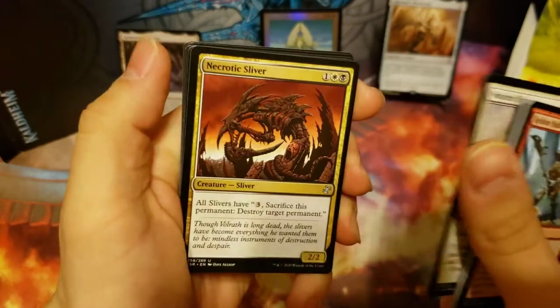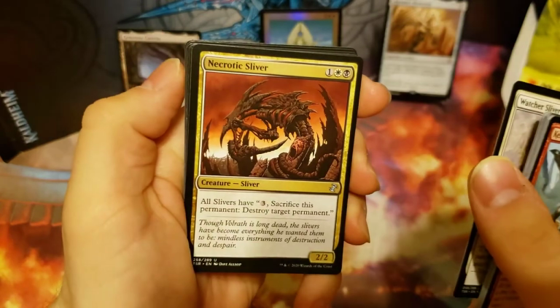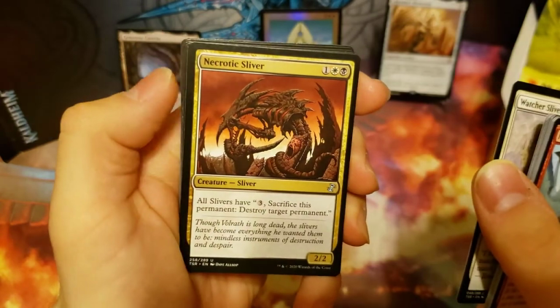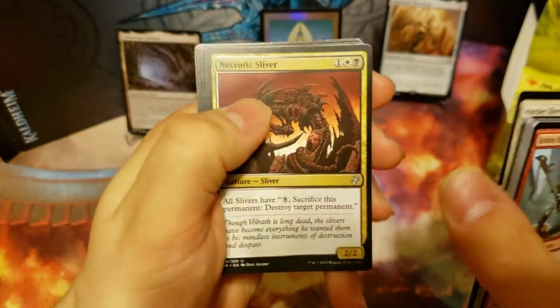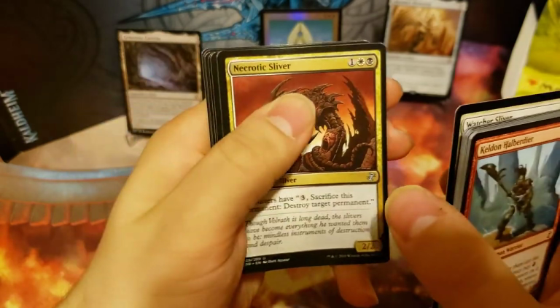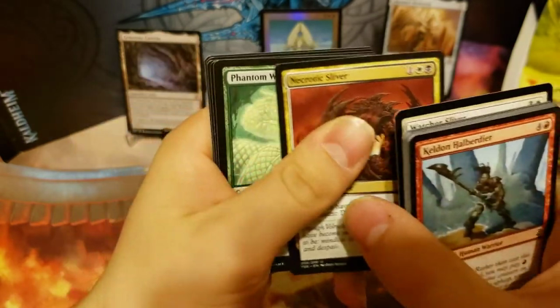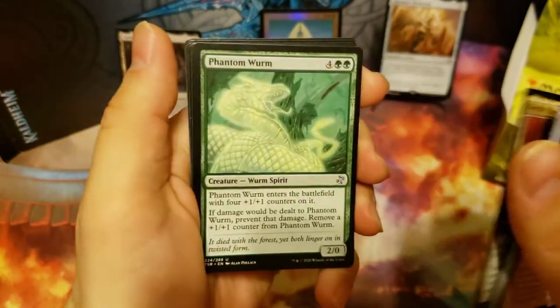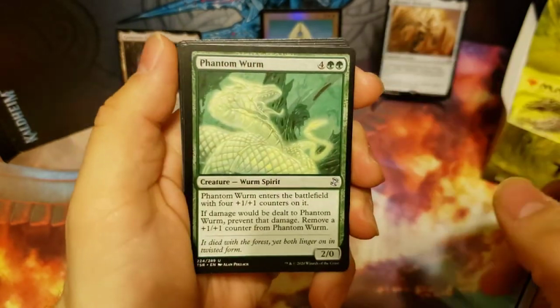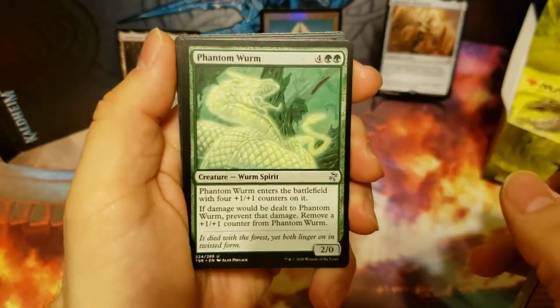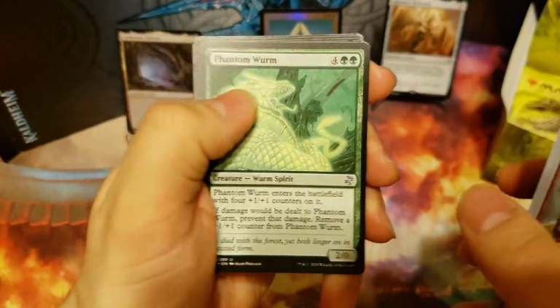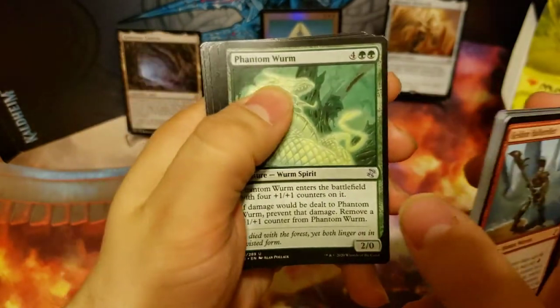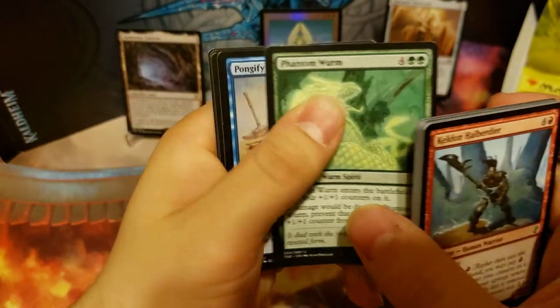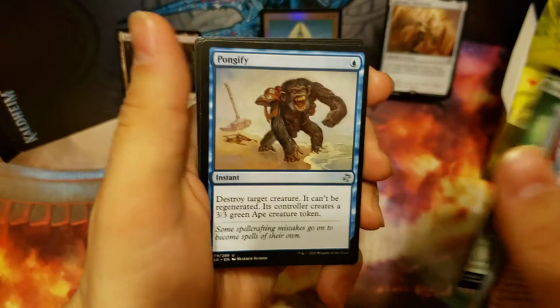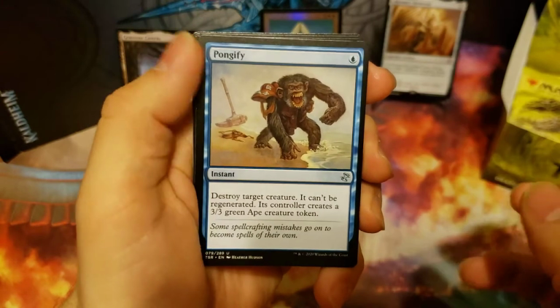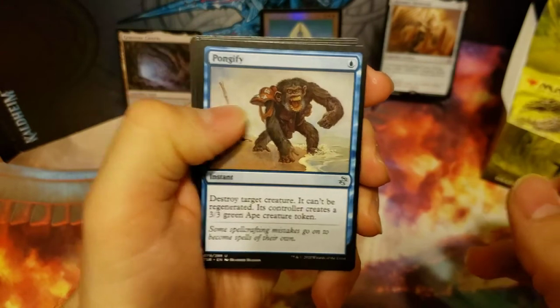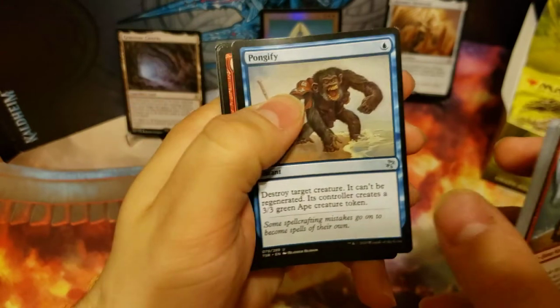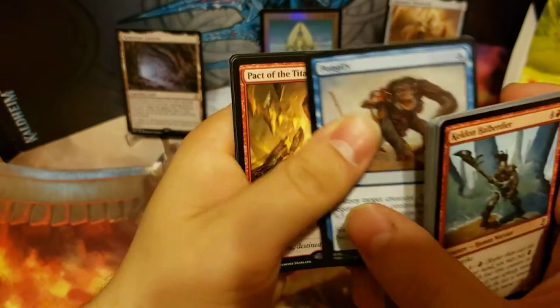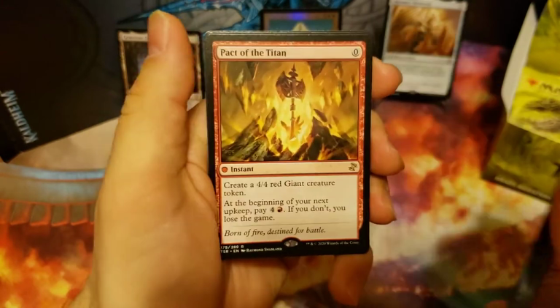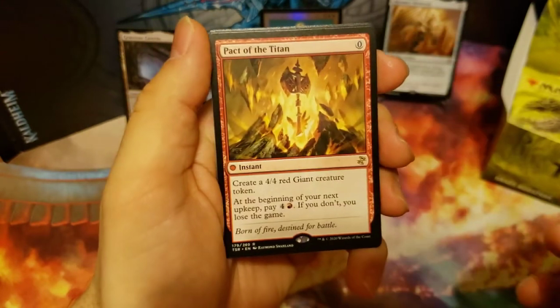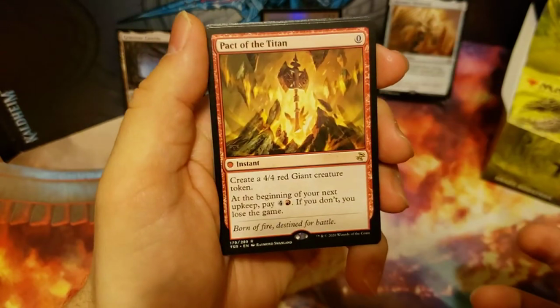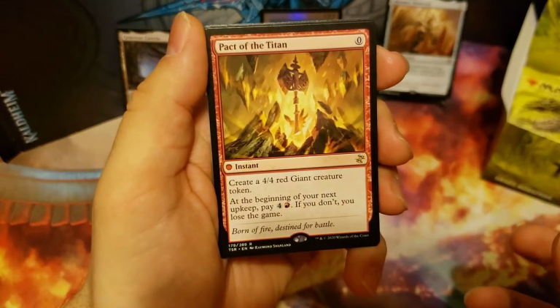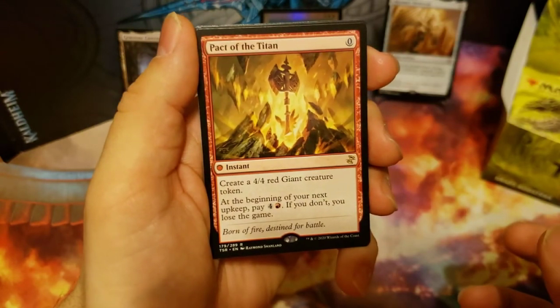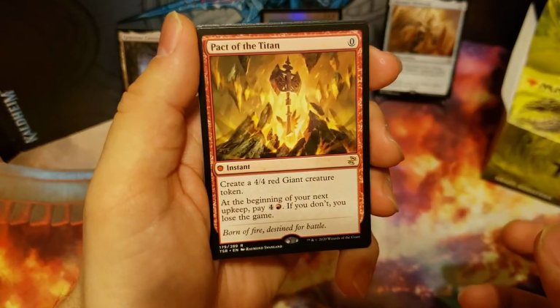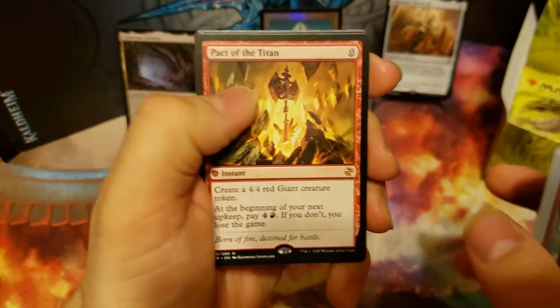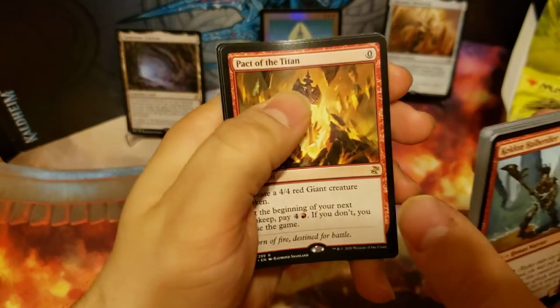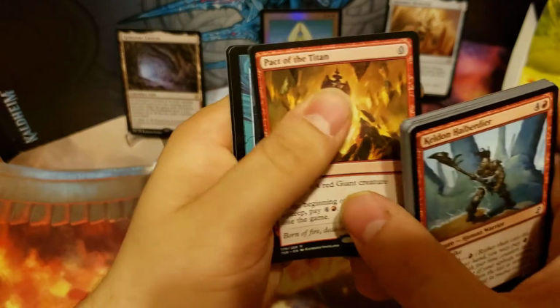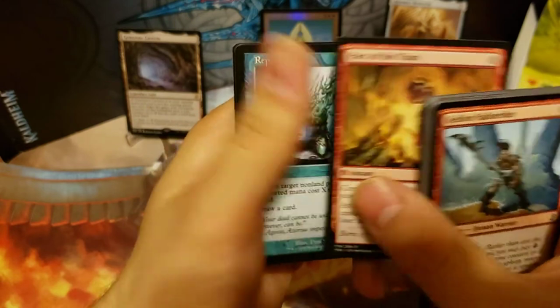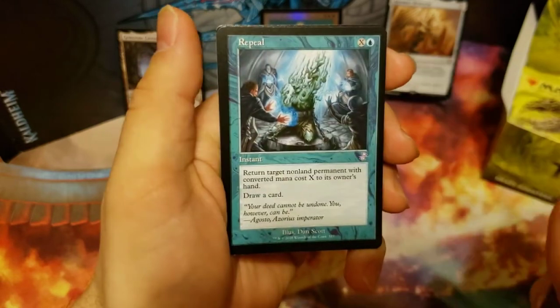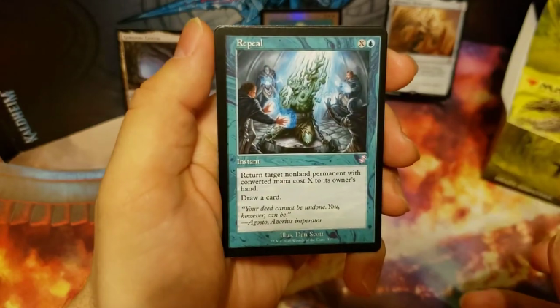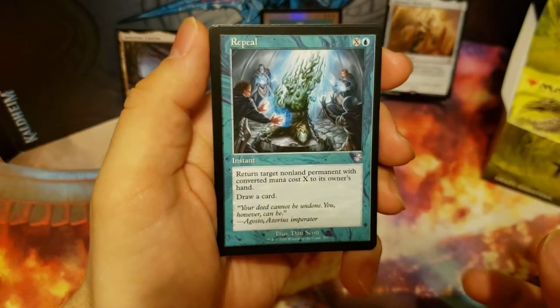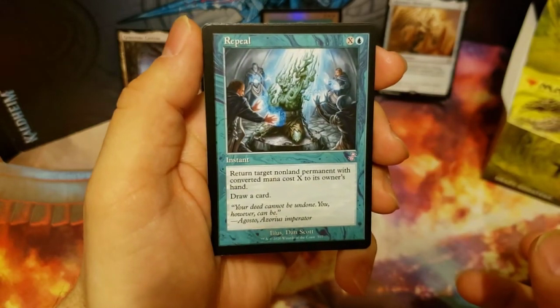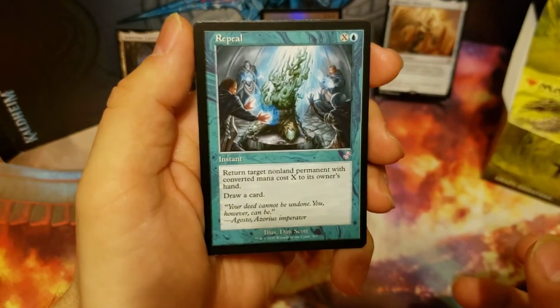Watcher Sliver, Necrotic Sliver, Phantom Wurm, Pongify, and our rare is Pact of the Titan, and our time-shifted card is a Repeal.